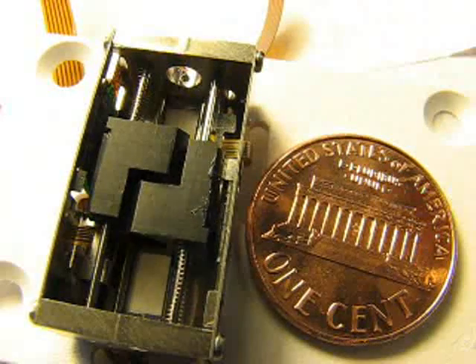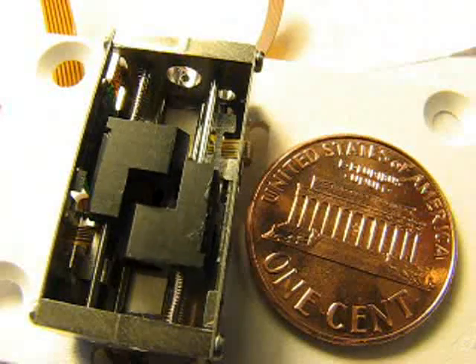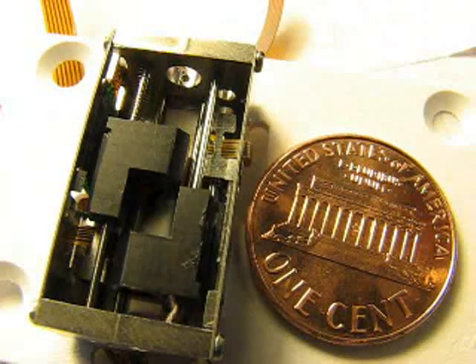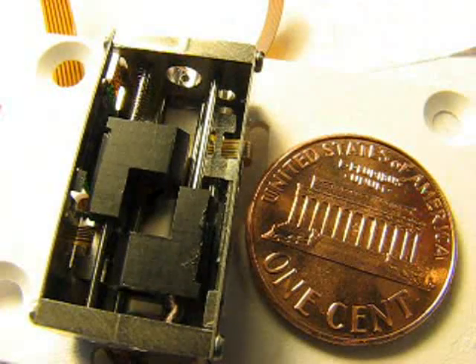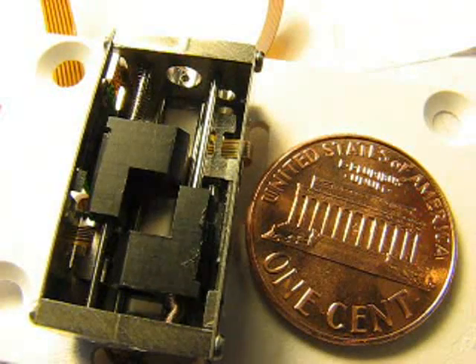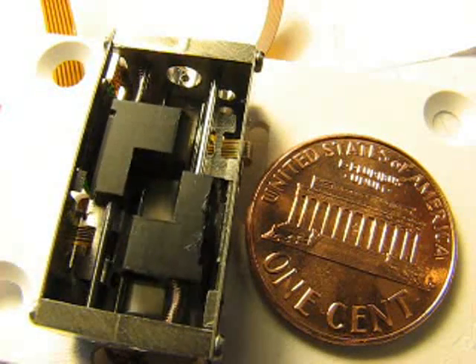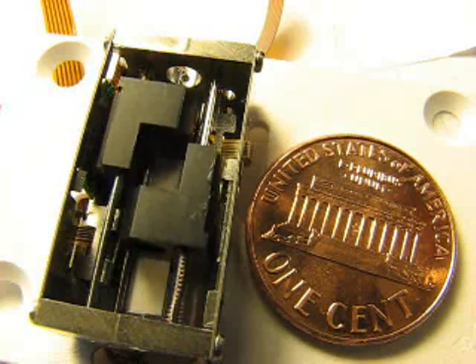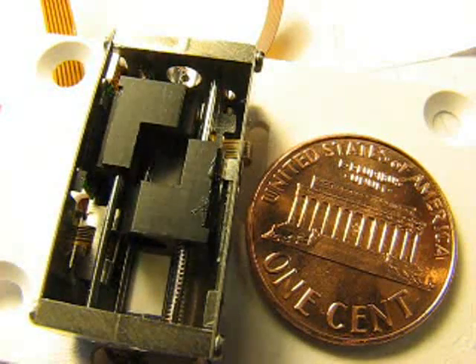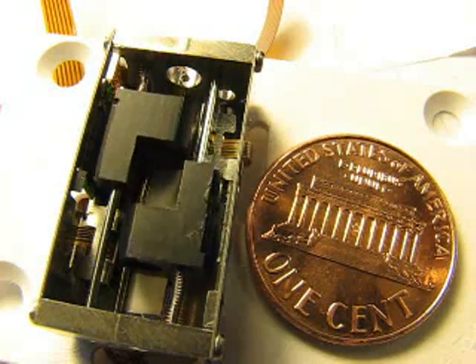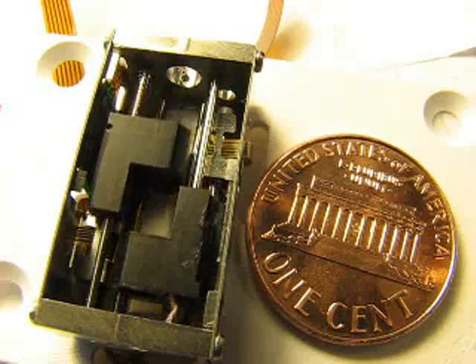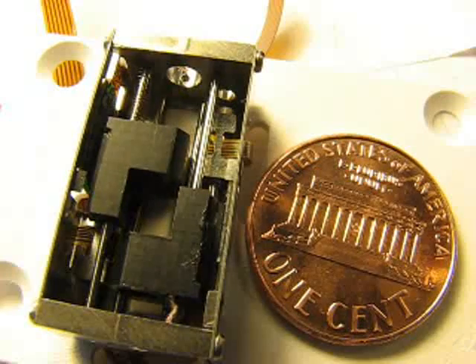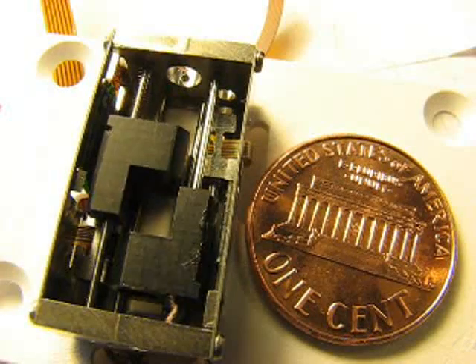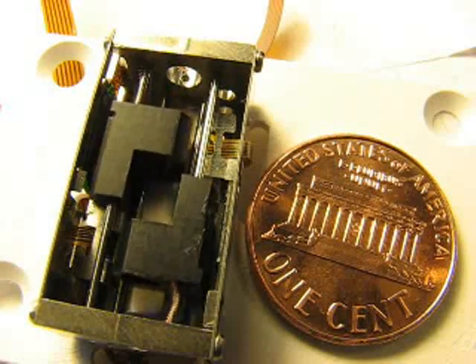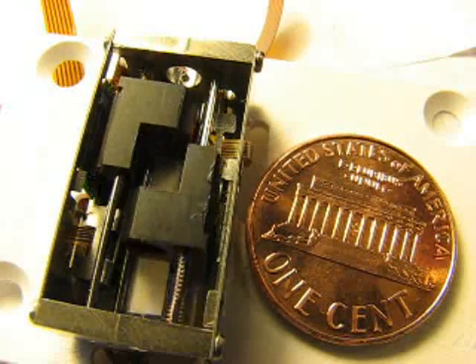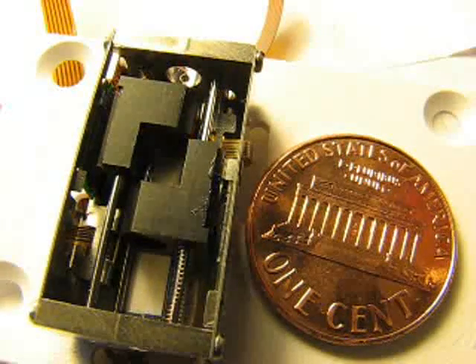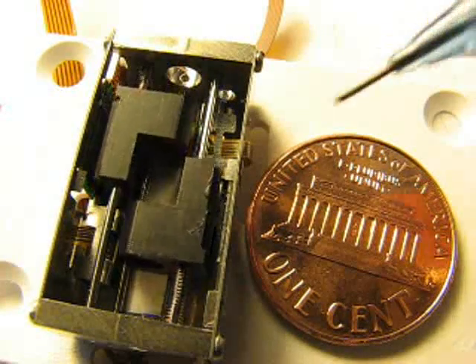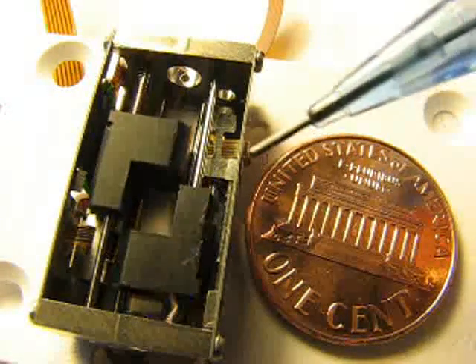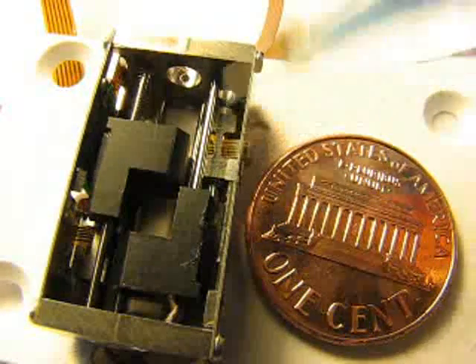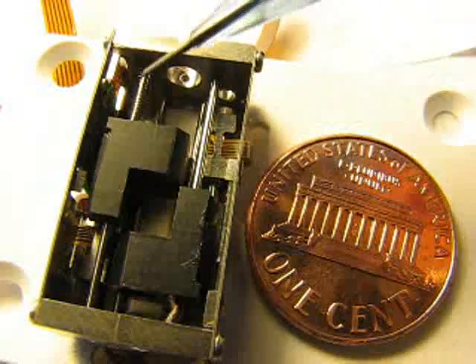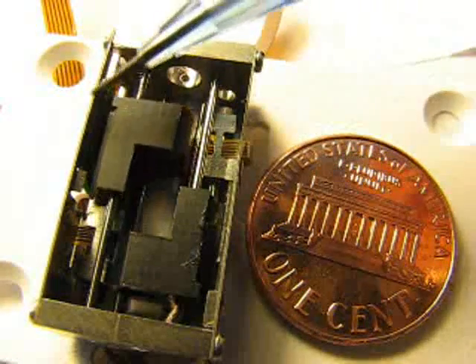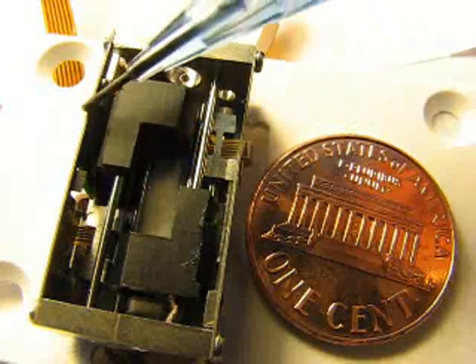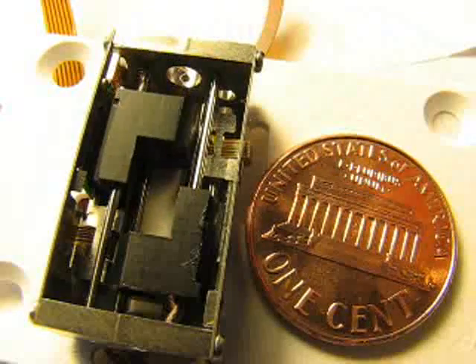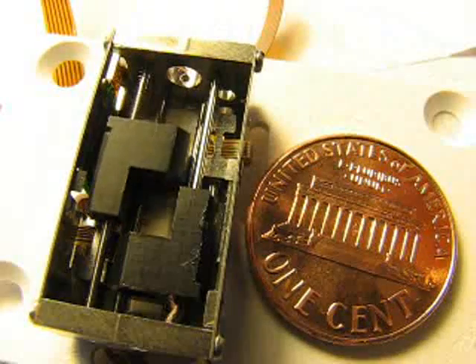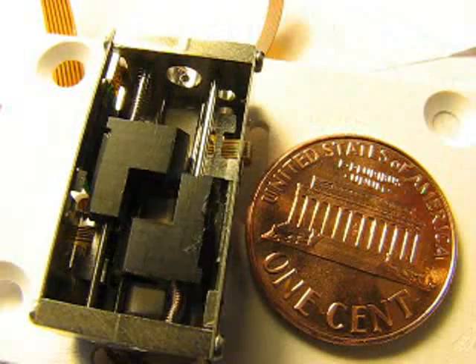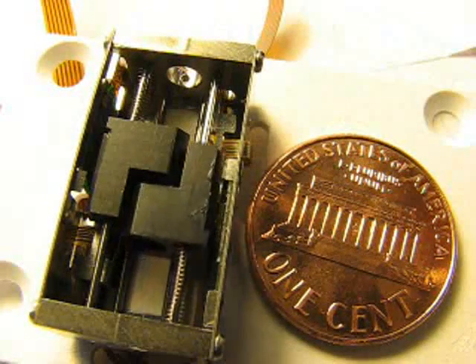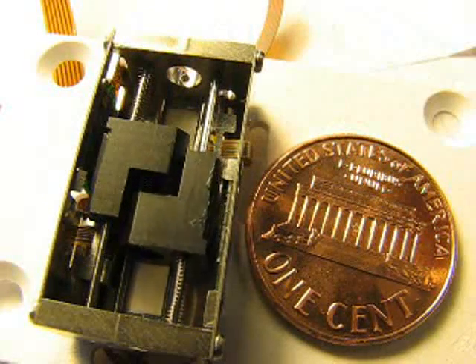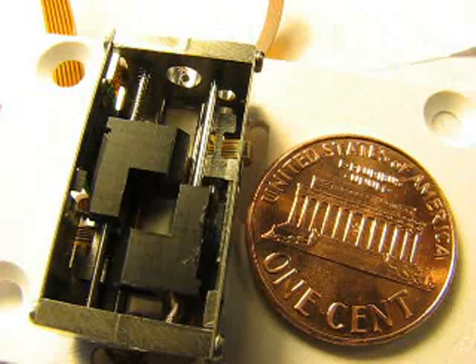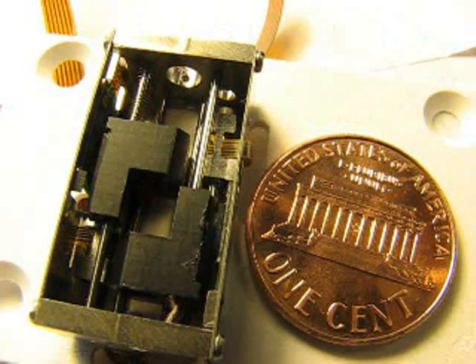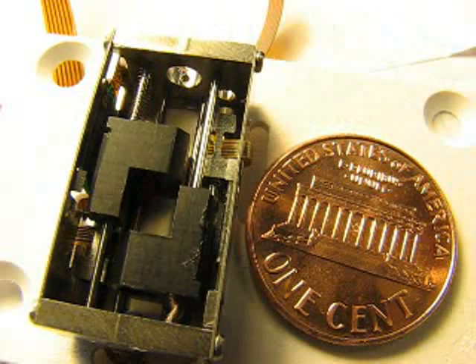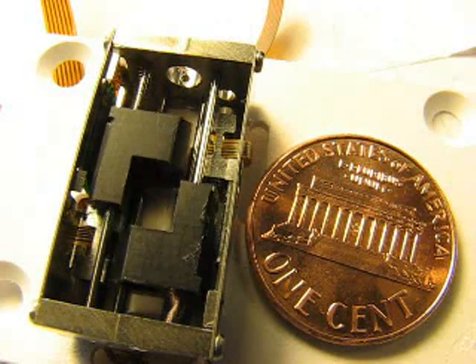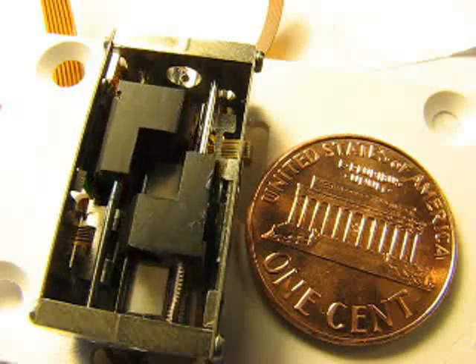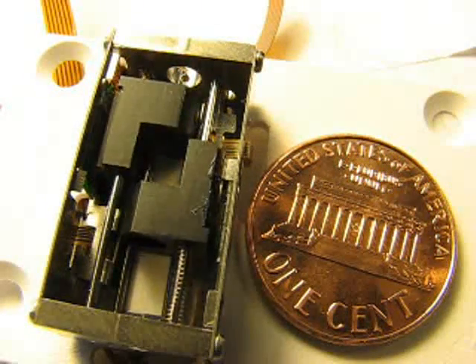Each lens has a travel range of 6mm. Two miniature tracker position sensors are mounted on the sides of the module, here and here, and they provide closed-loop position feedback with a half micron resolution.